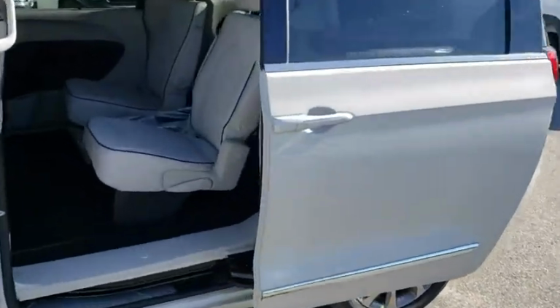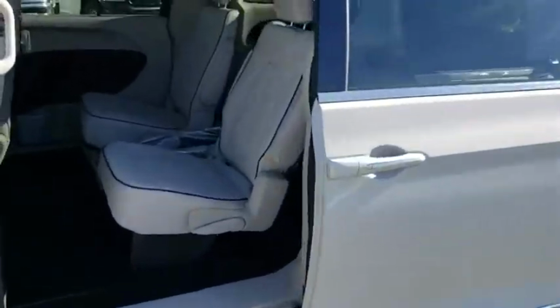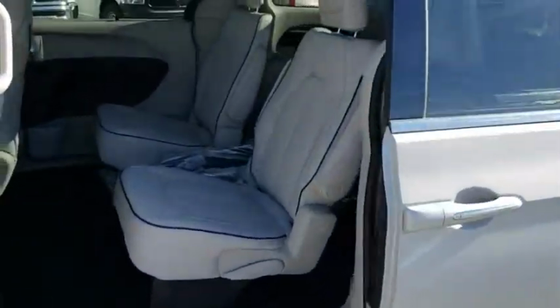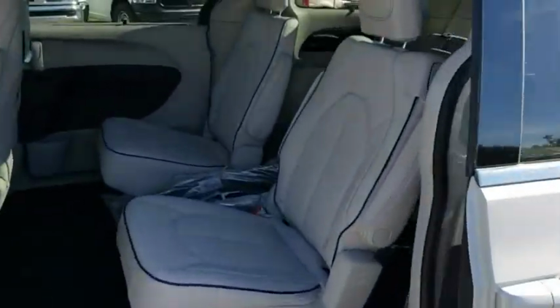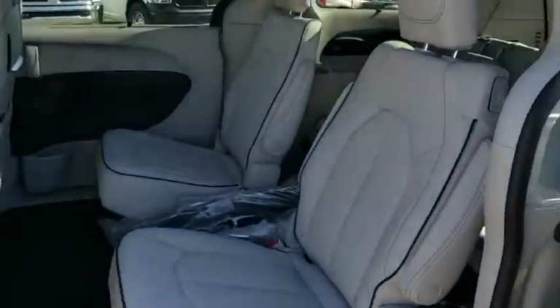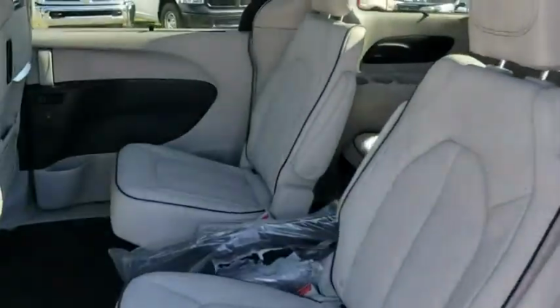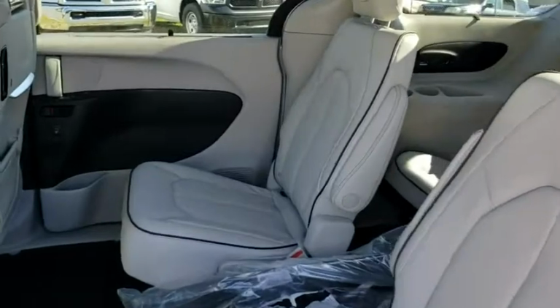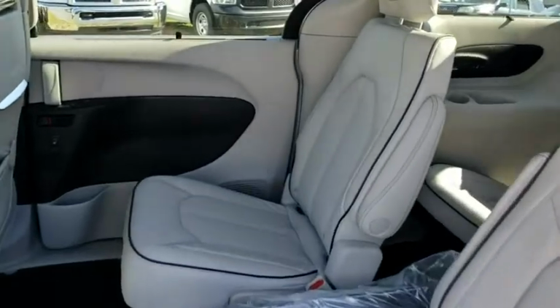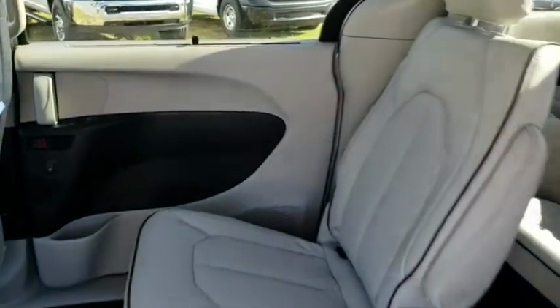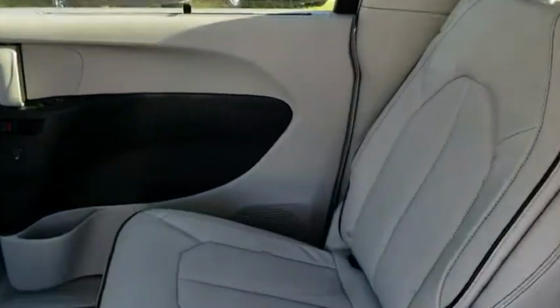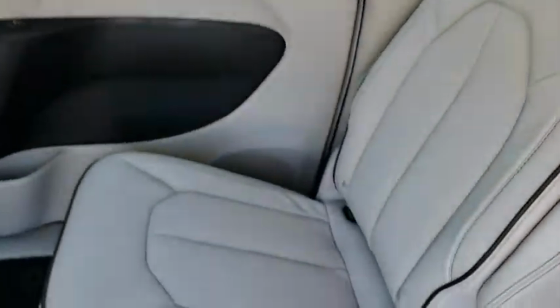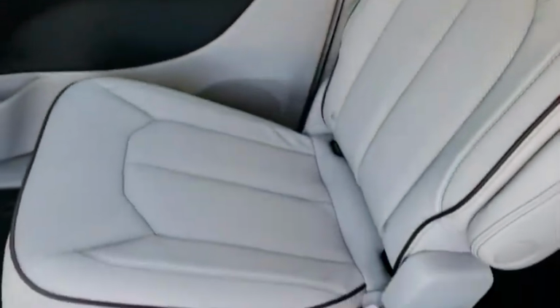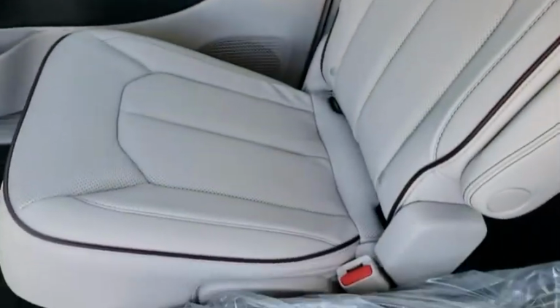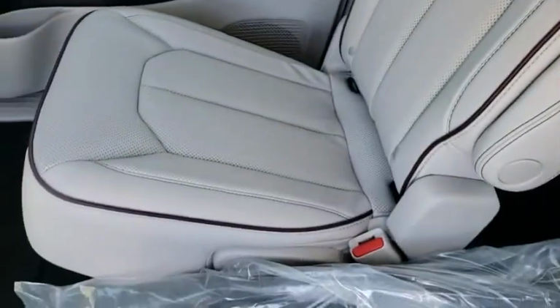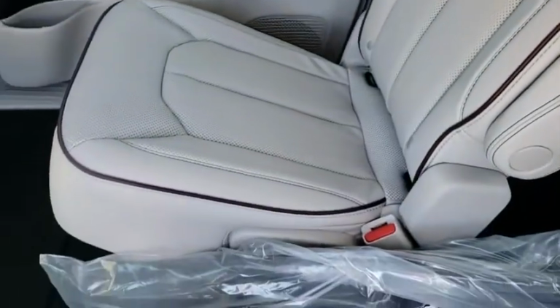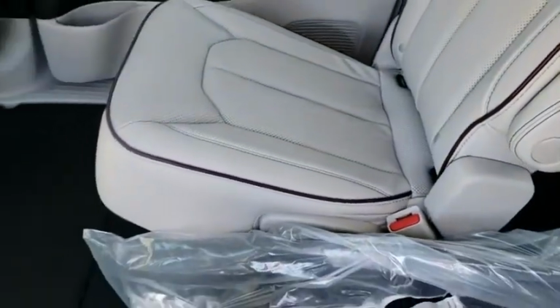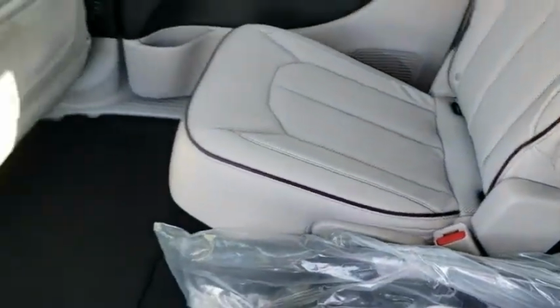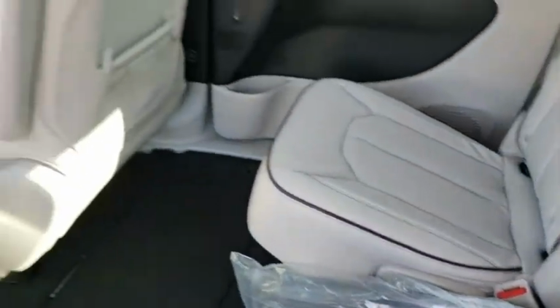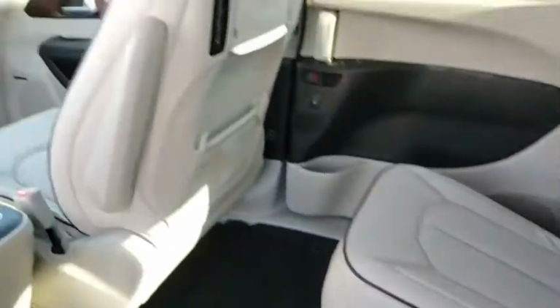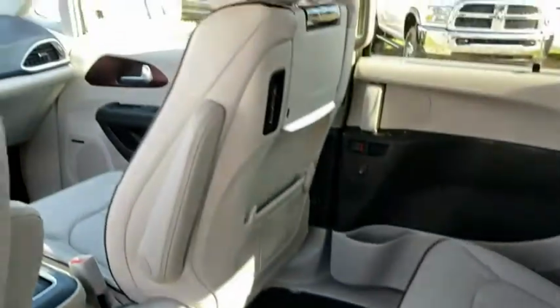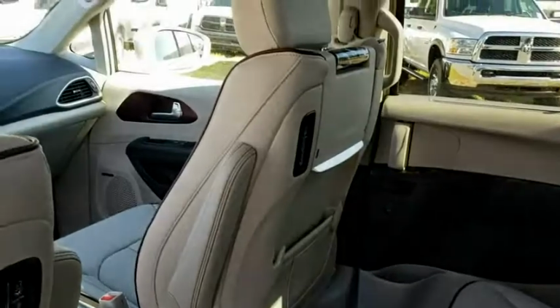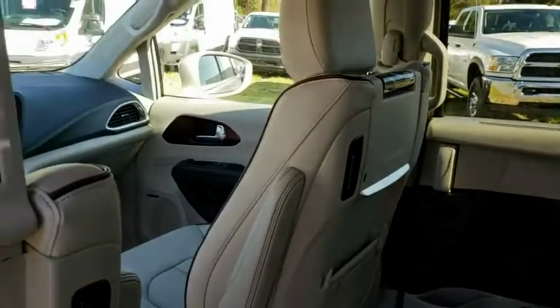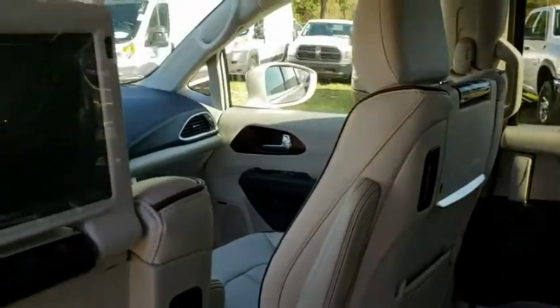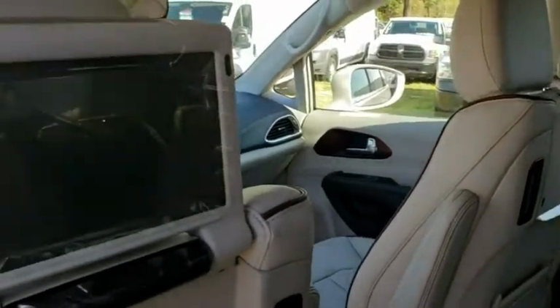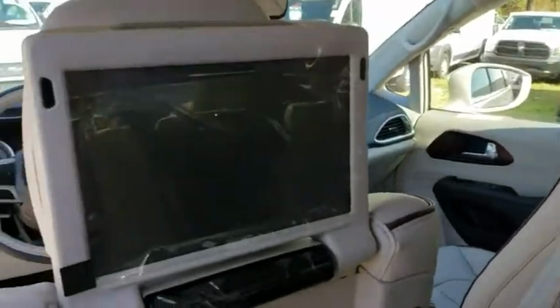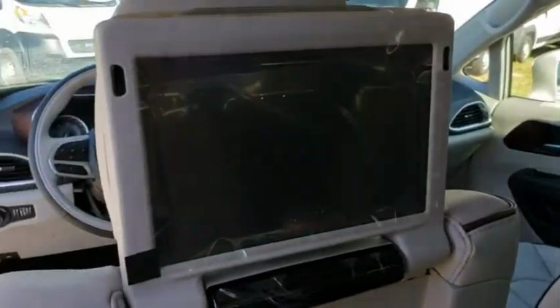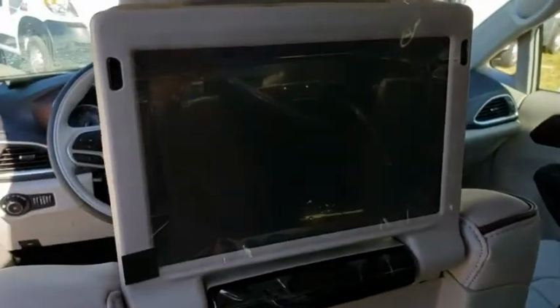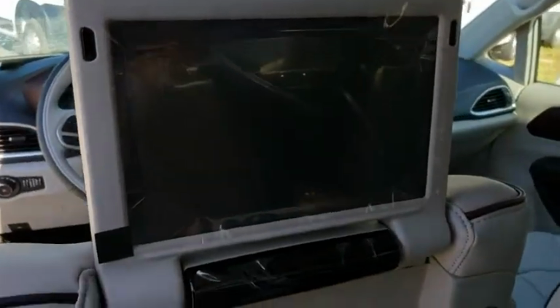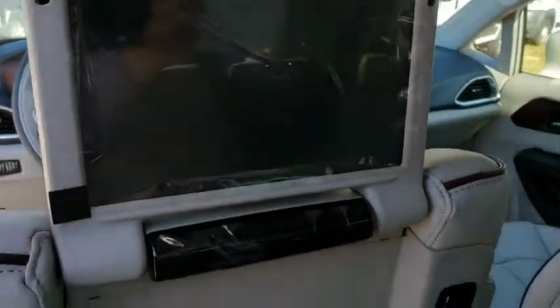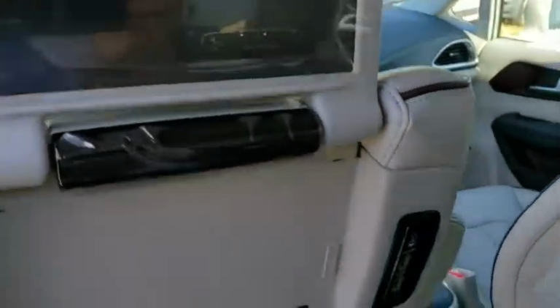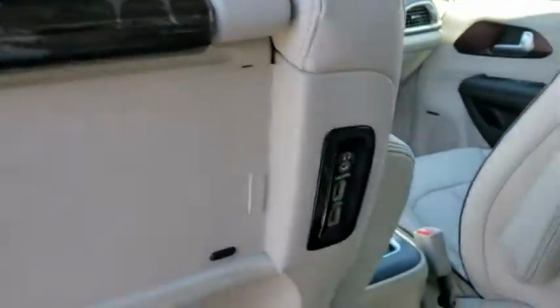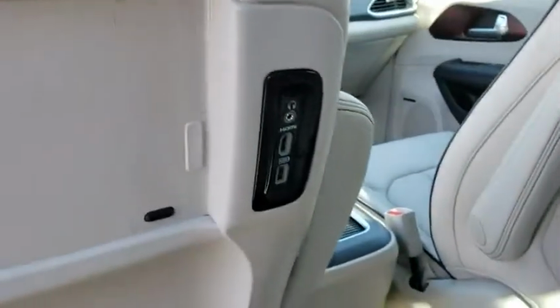Here are some of this vehicle's great options: remote engine start, anti-lock braking system, power liftgate, stability control, traction control, keyless entry, power passenger seat, and backup camera.